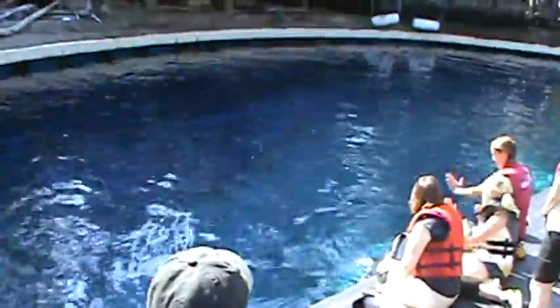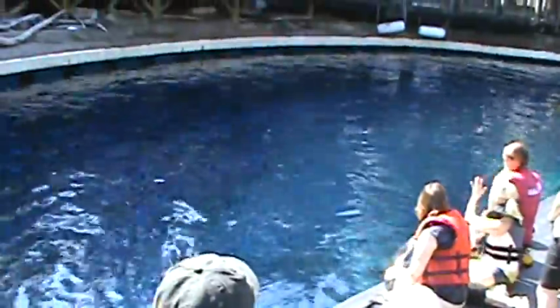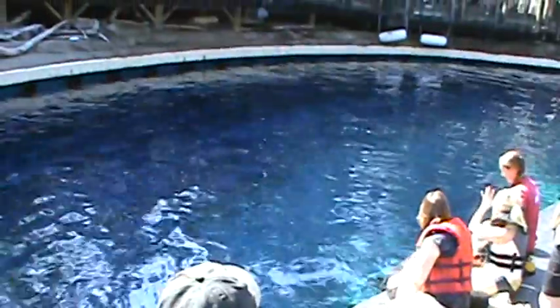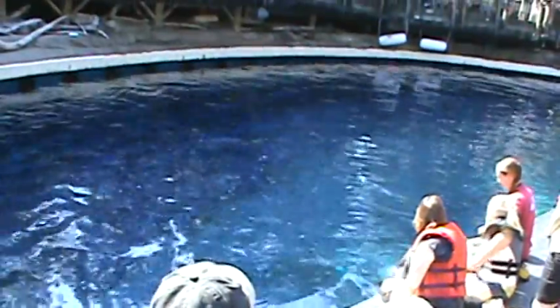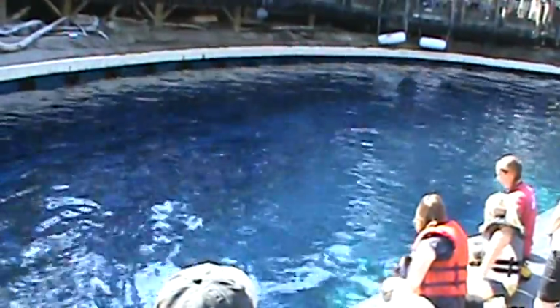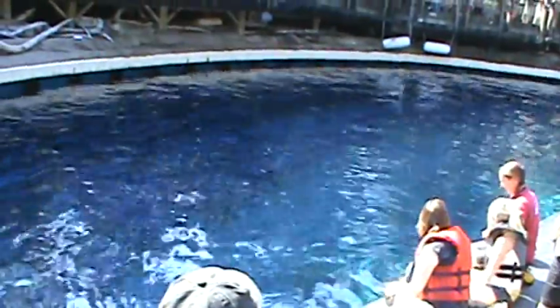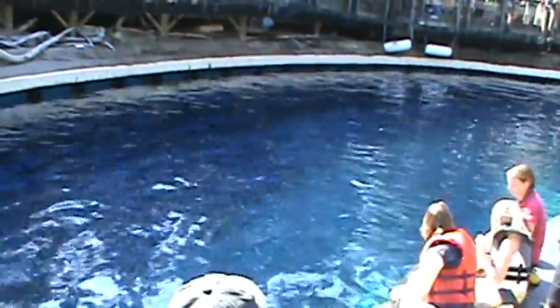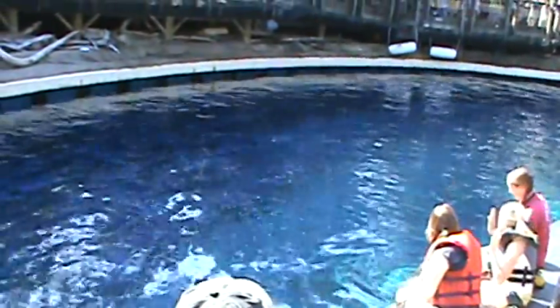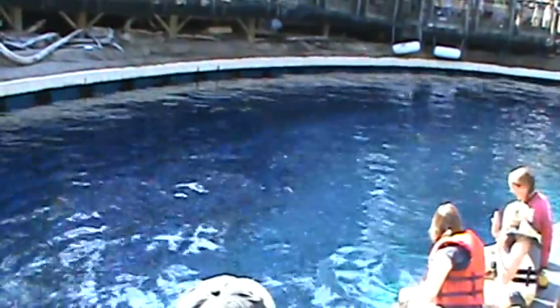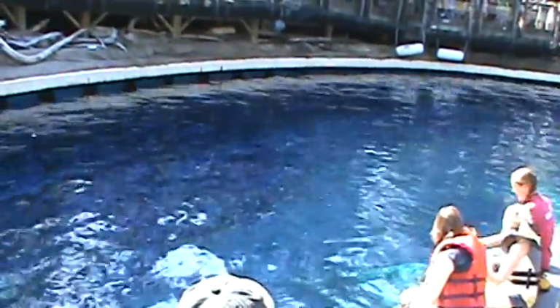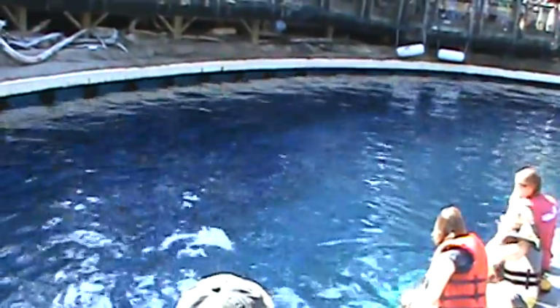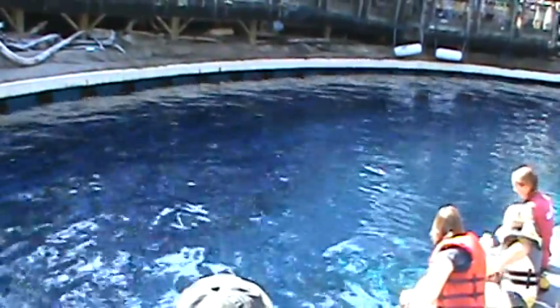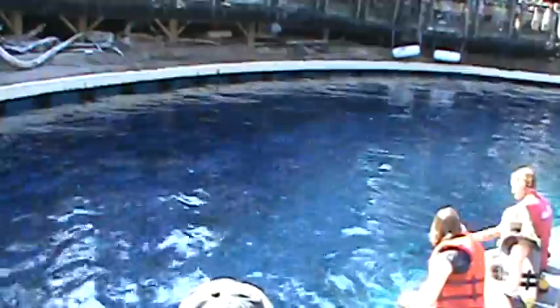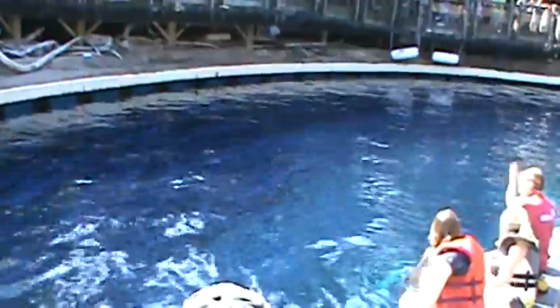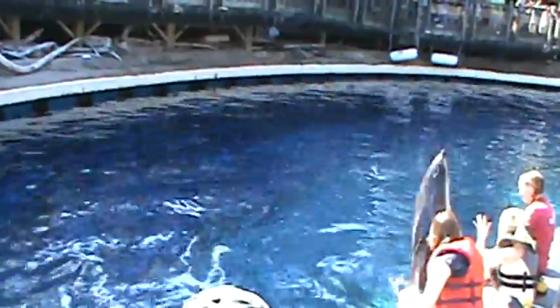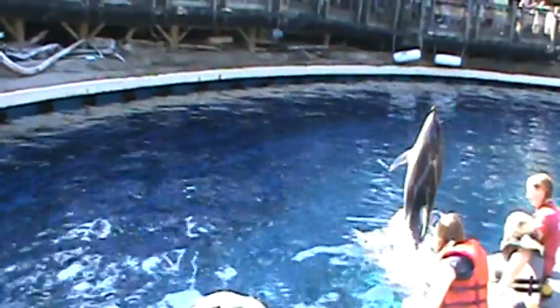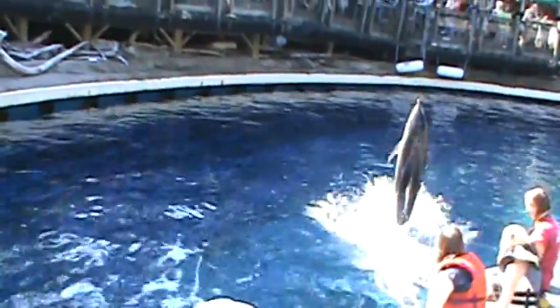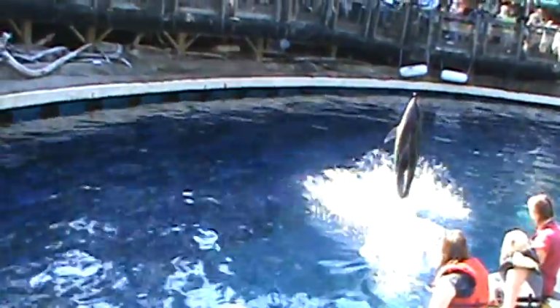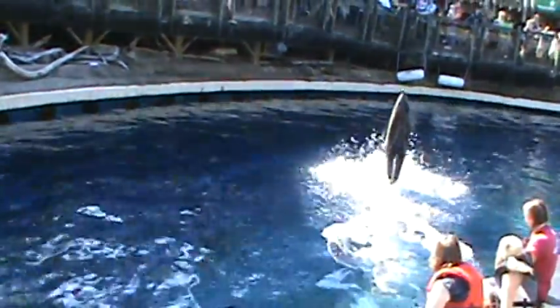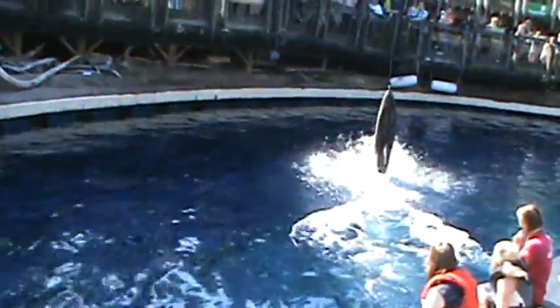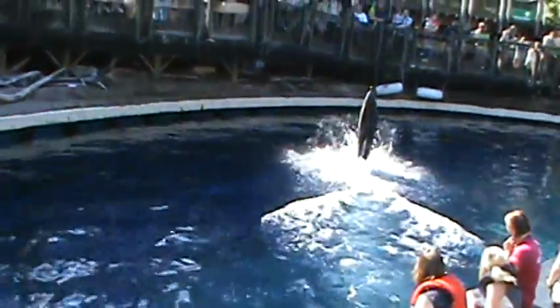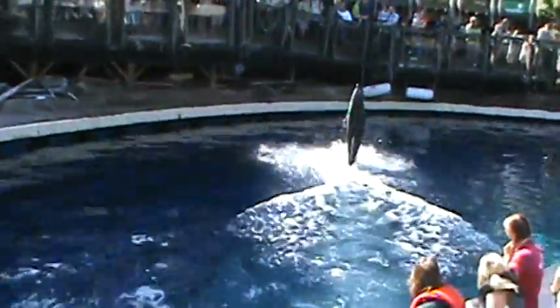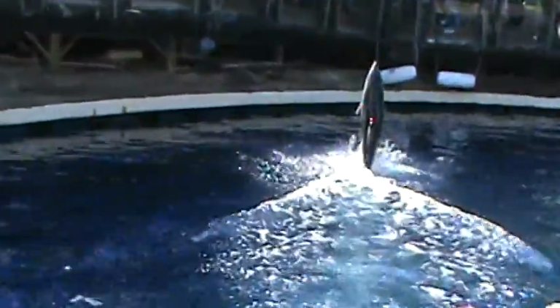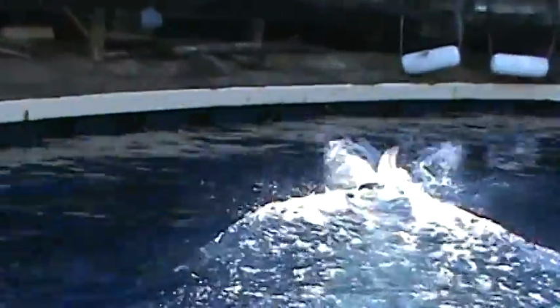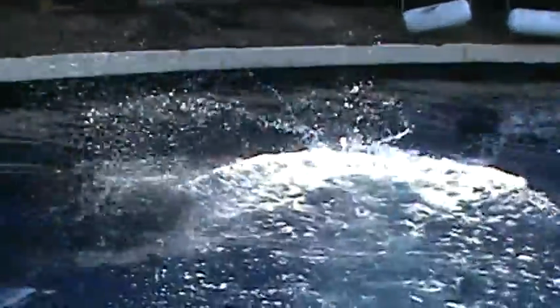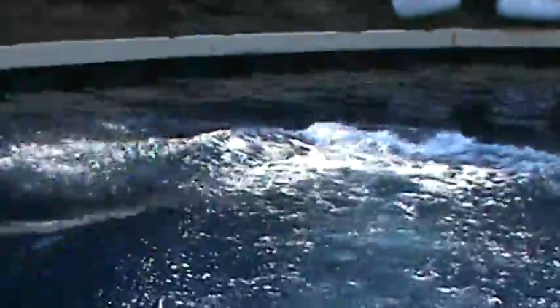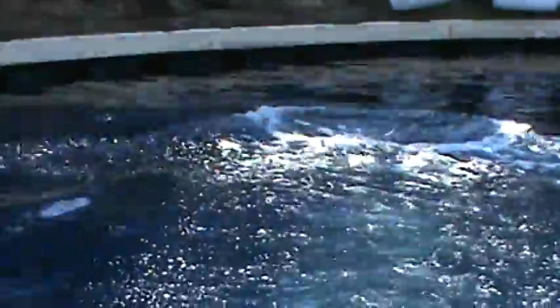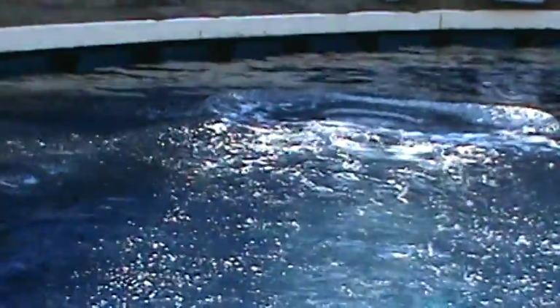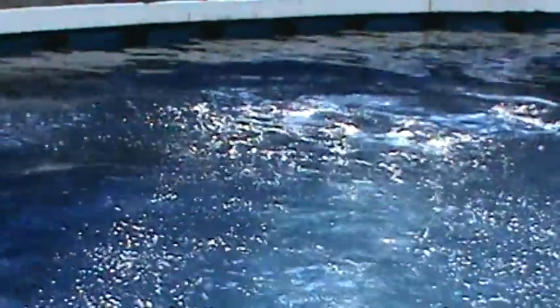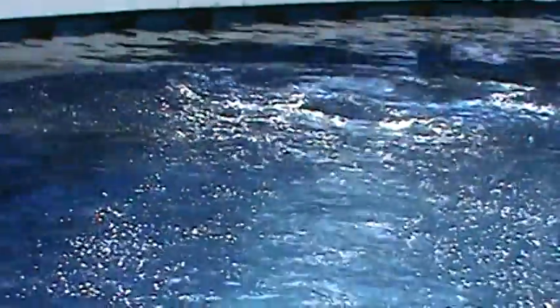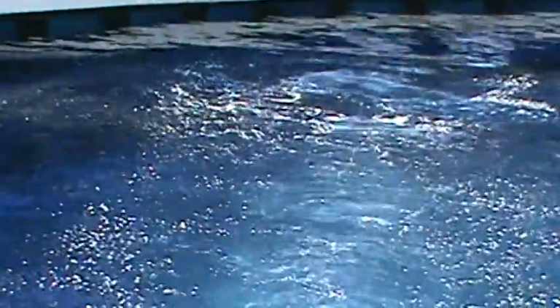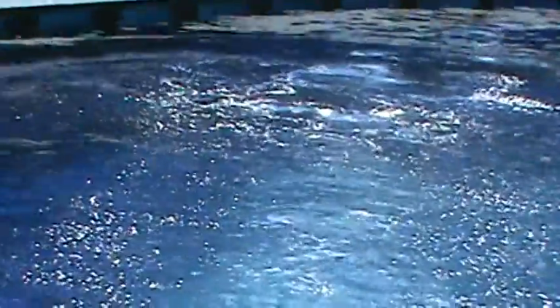We can ask for voluntary blood samples from our dolphins as well, but it doesn't come from their arm. Instead, it comes from the part of his body he's using to block on water right now. Anyone want to shout it out? What do you think is the most important body part for that behavior you just saw?